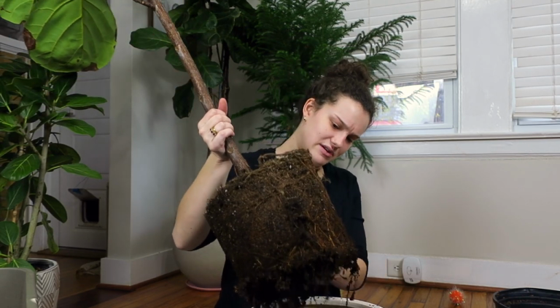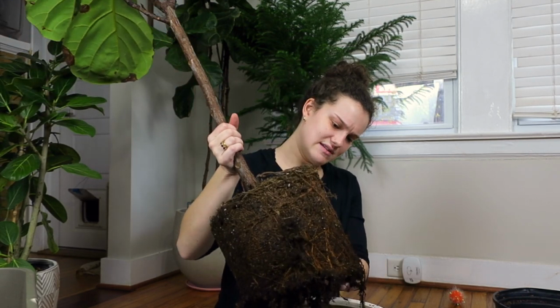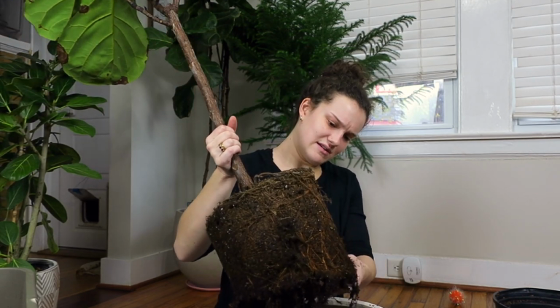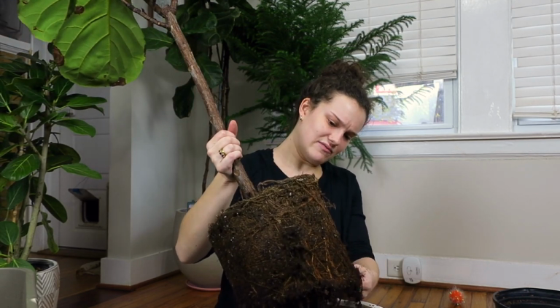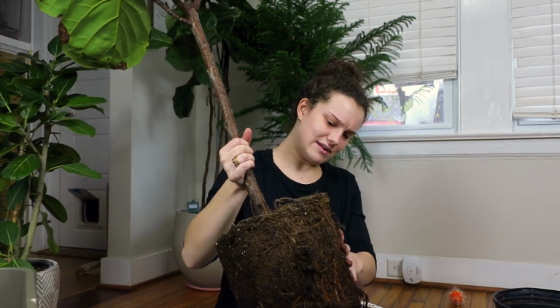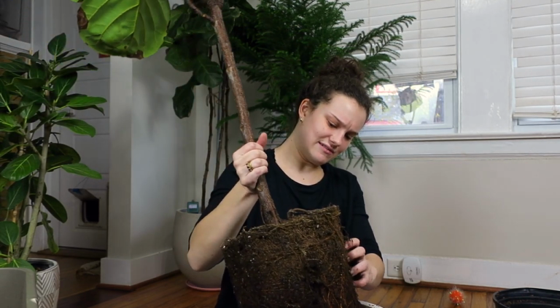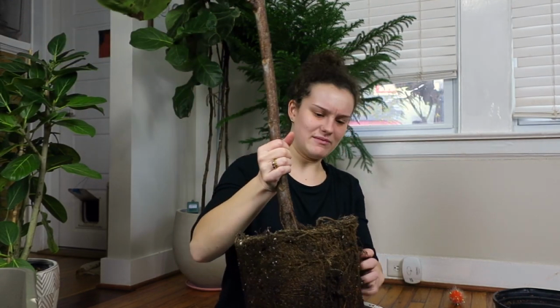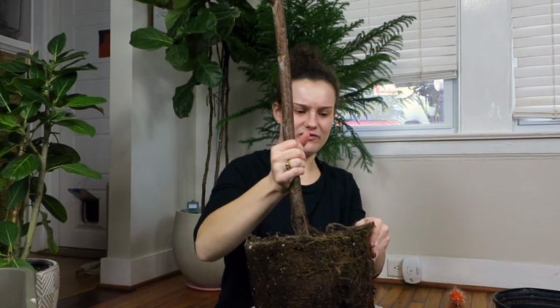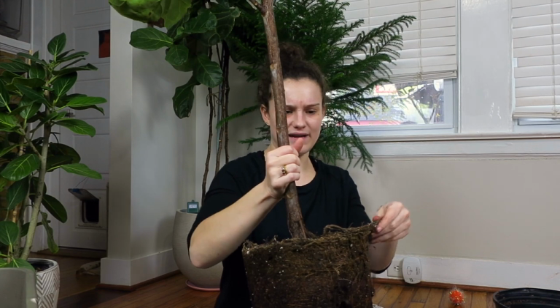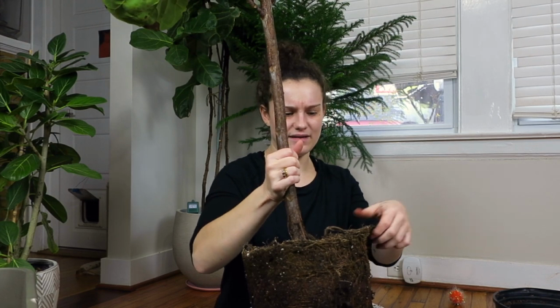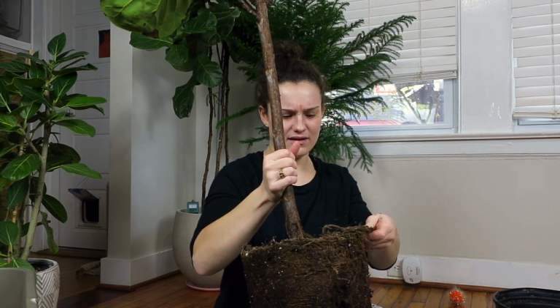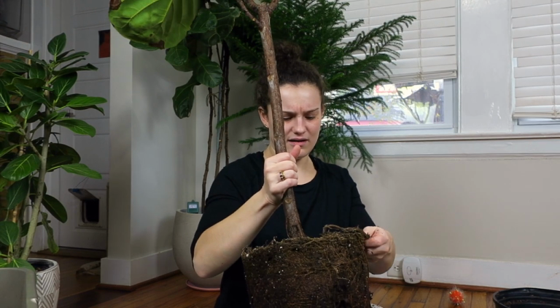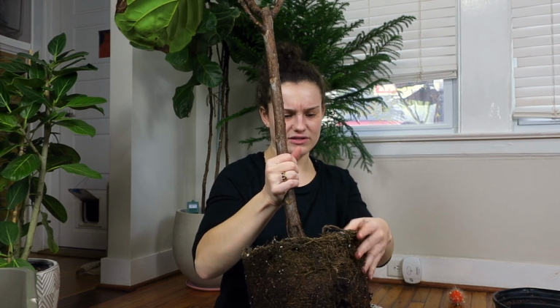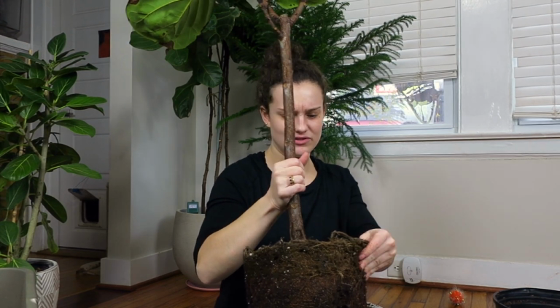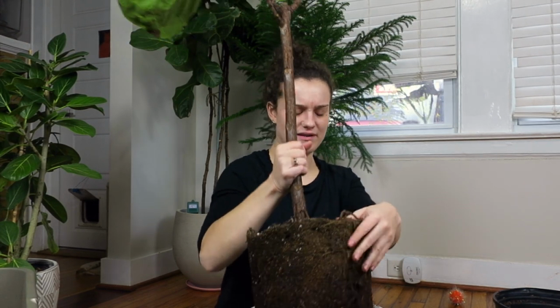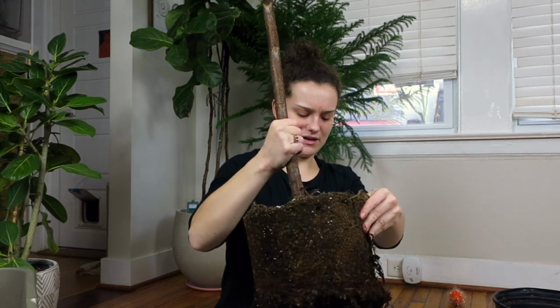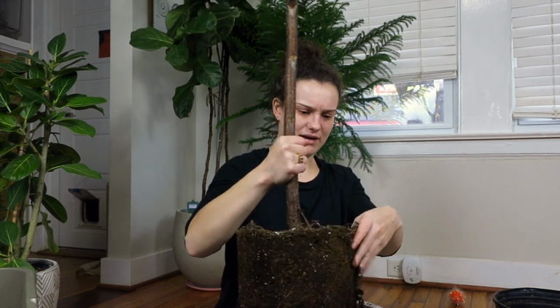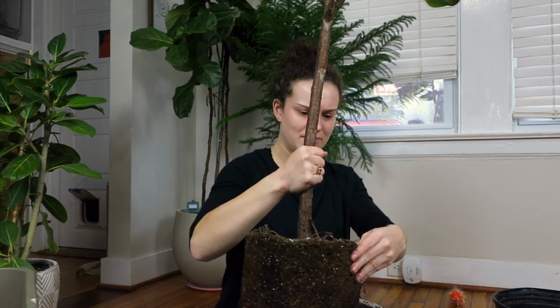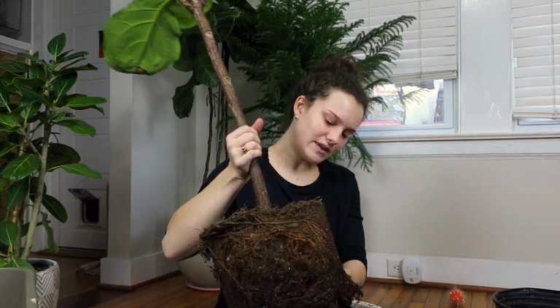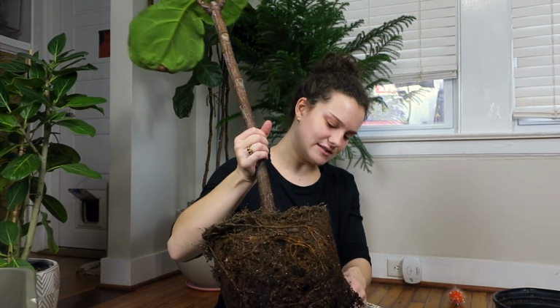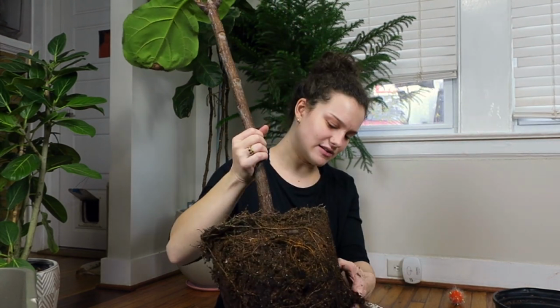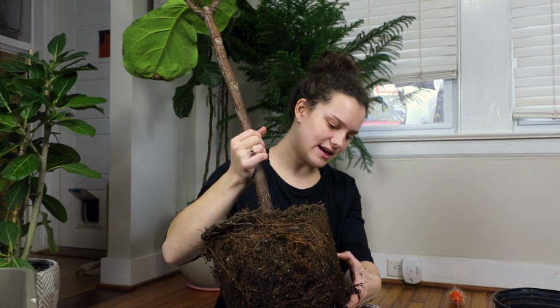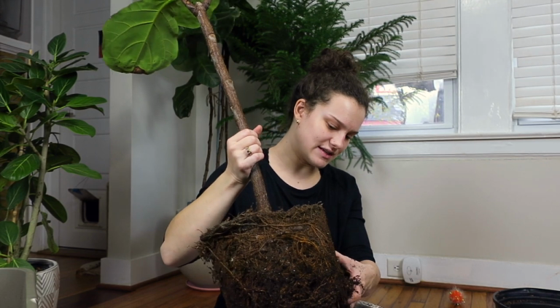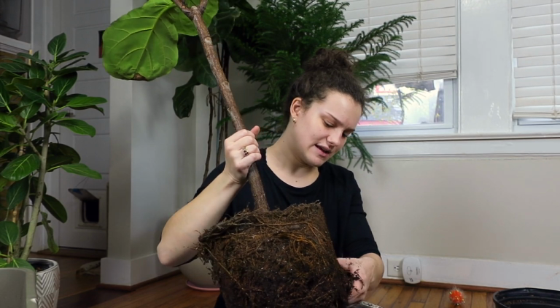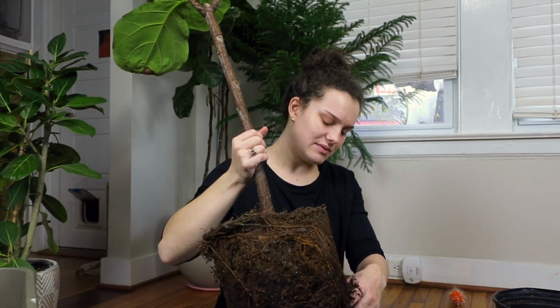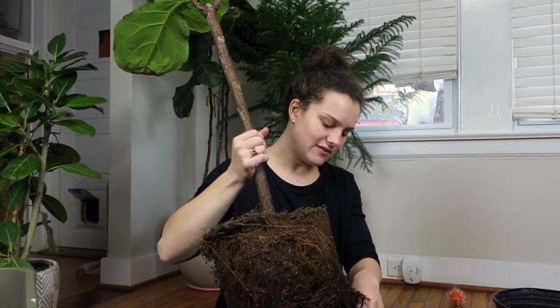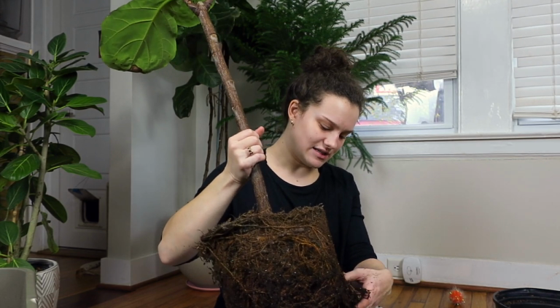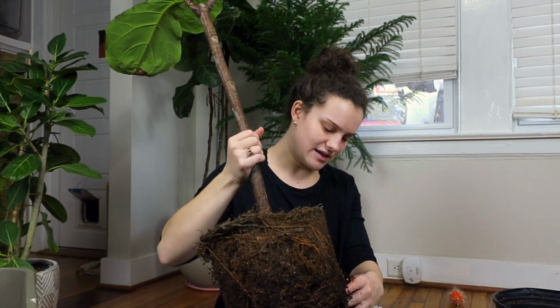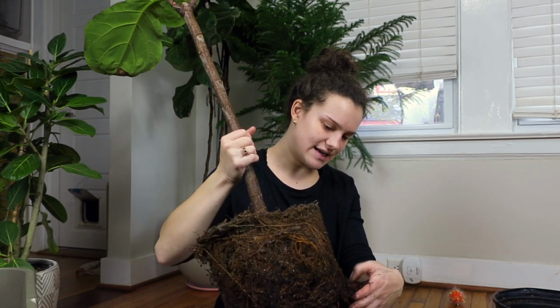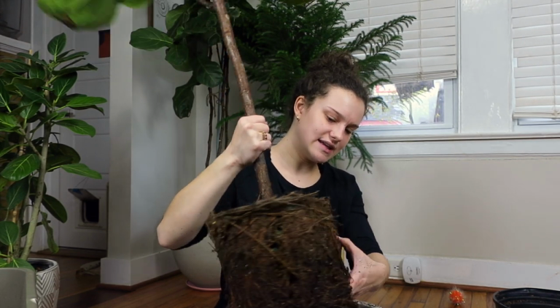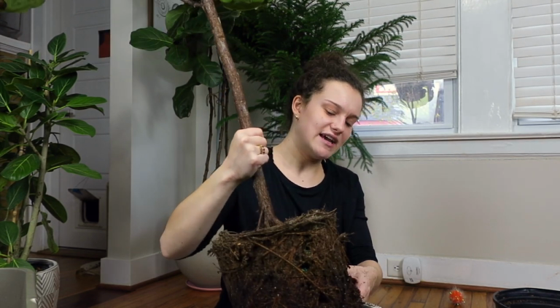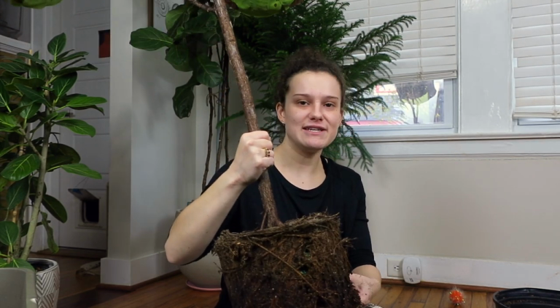This one is pretty root-bound. I'm just going to mess up the roots just a tad and try to break them up. So I started getting houseplants at the beginning of last year.